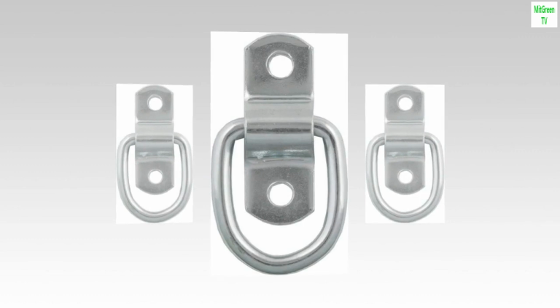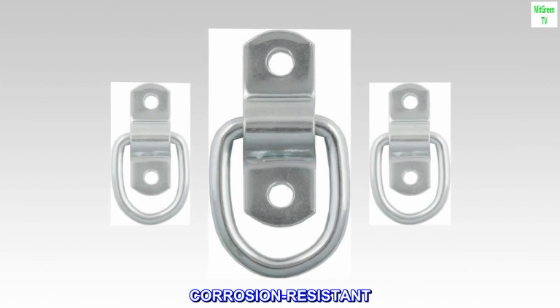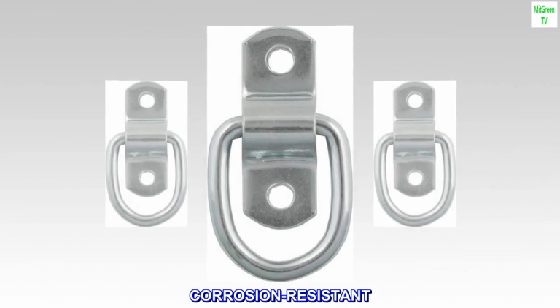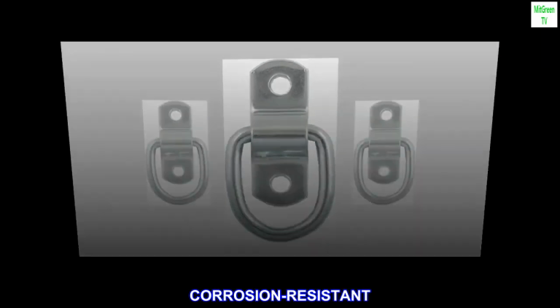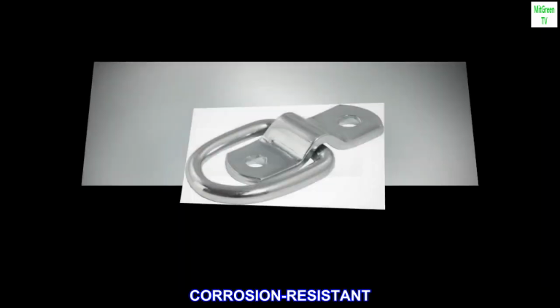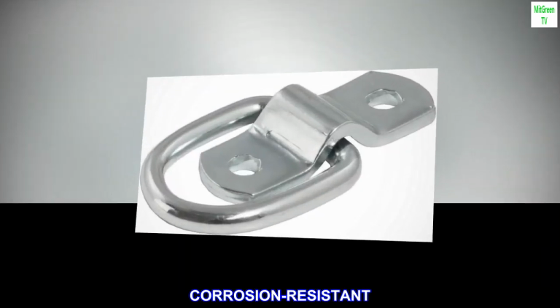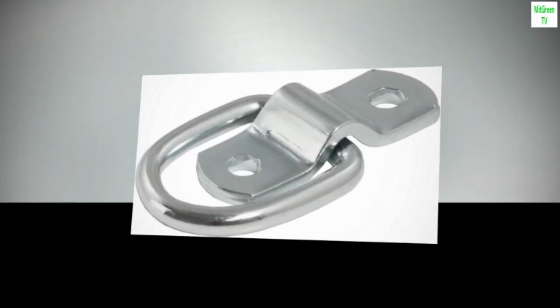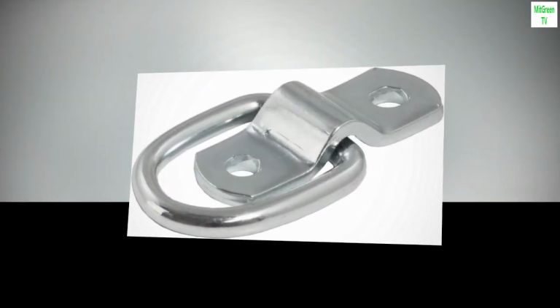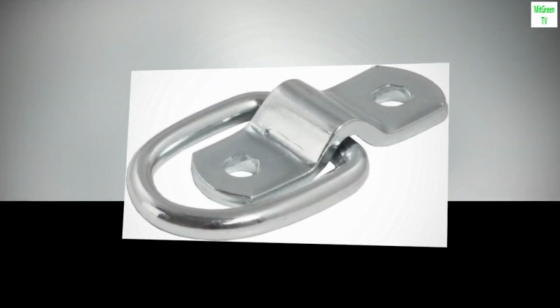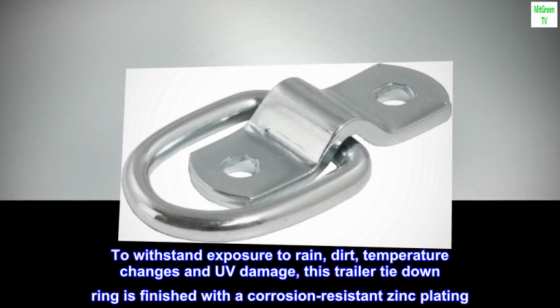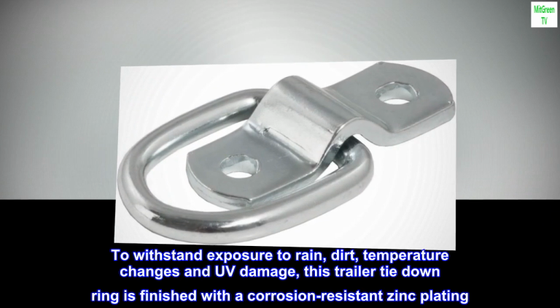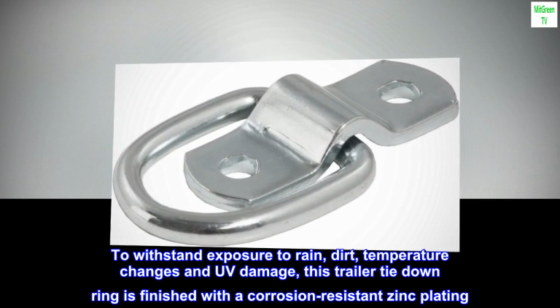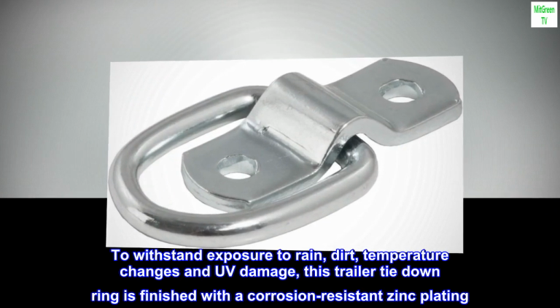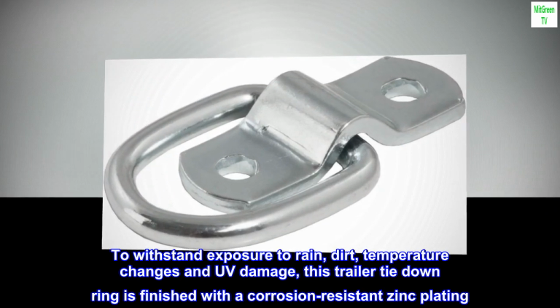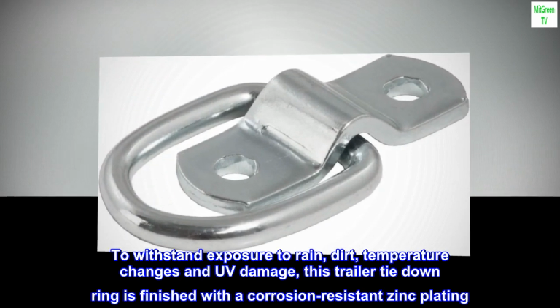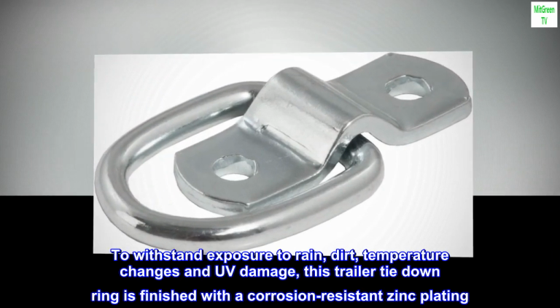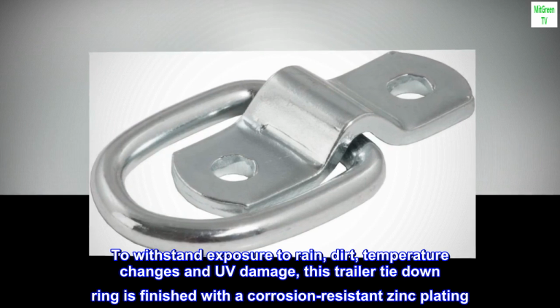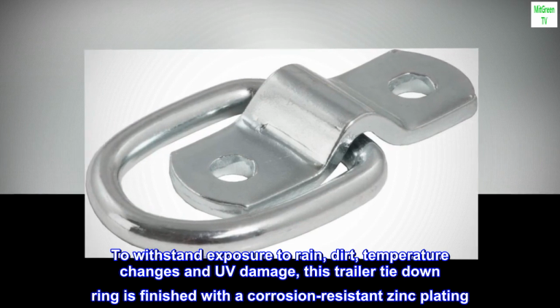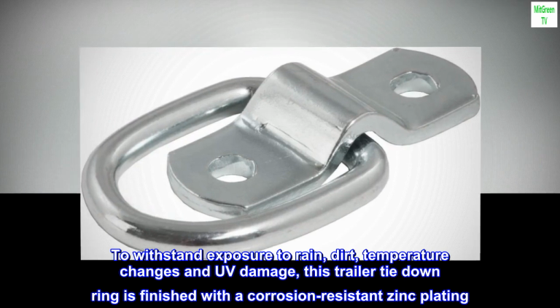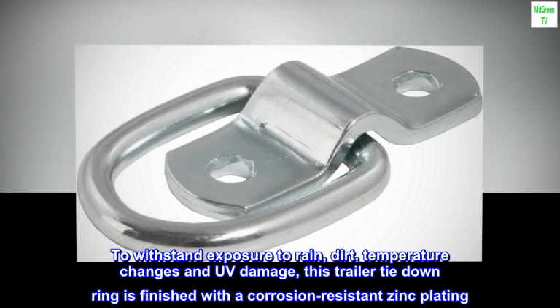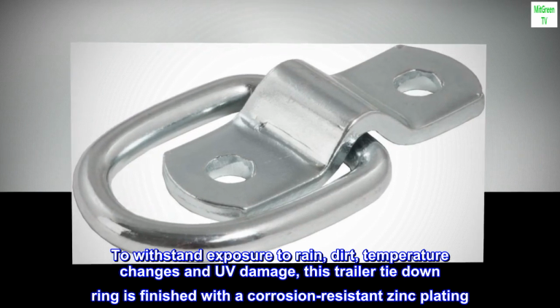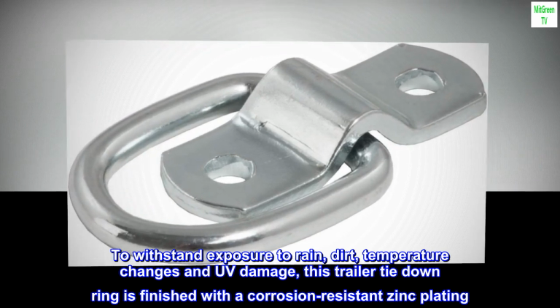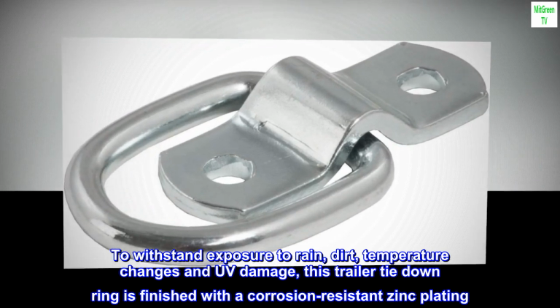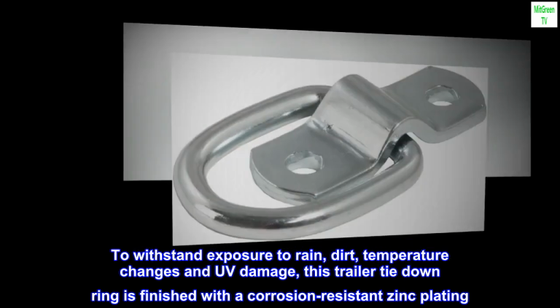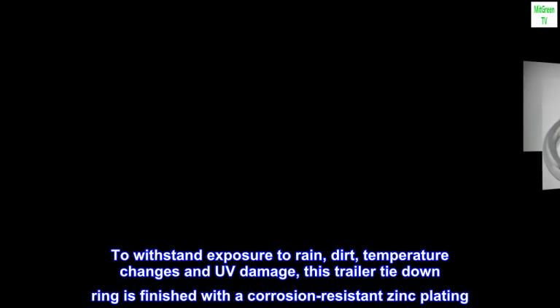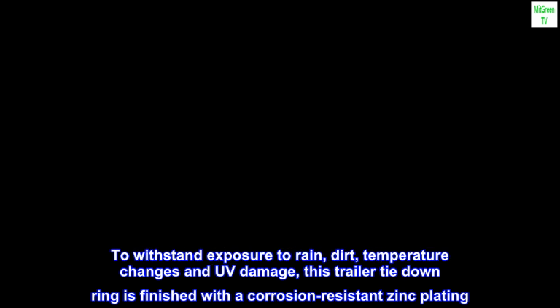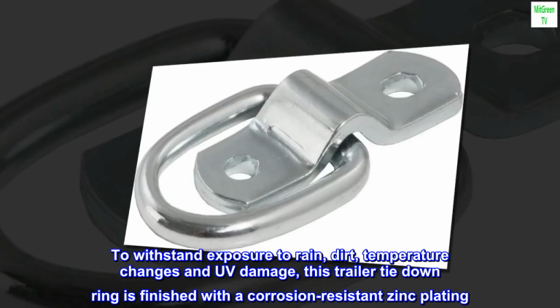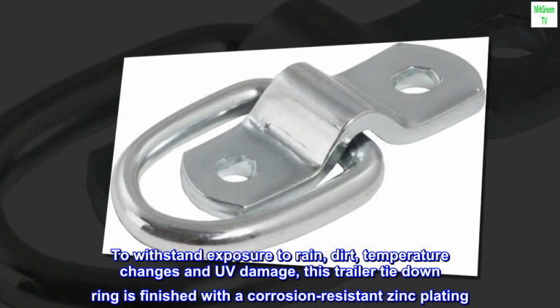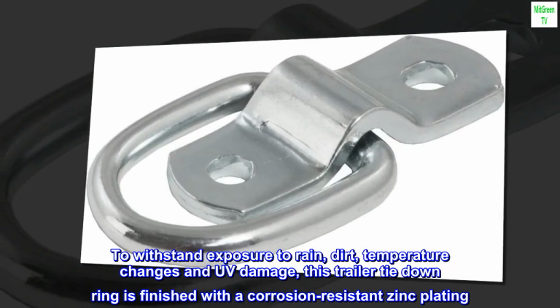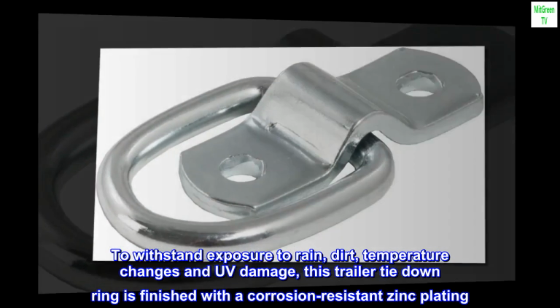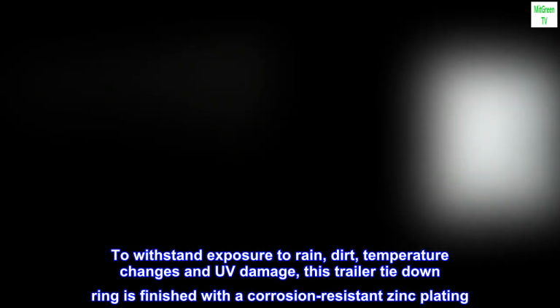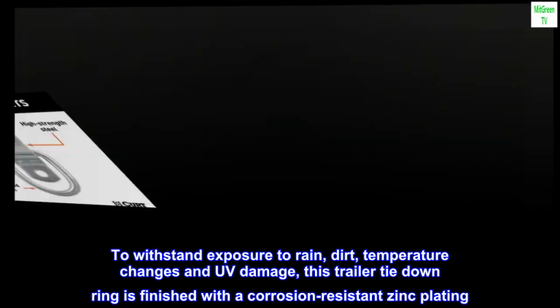Corrosion resistant. To withstand exposure to rain, dirt, temperature changes and UV damage, this trailer tie-down ring is finished with a corrosion-resistant zinc plating.